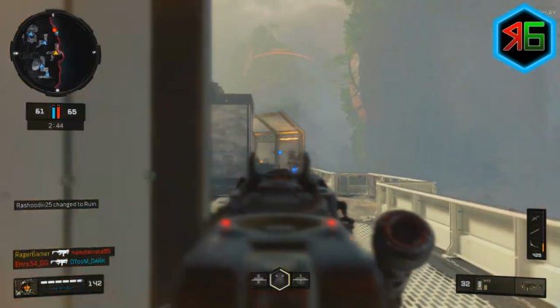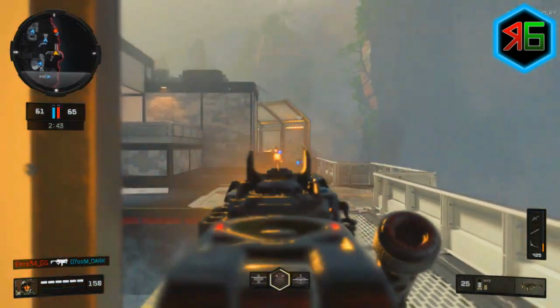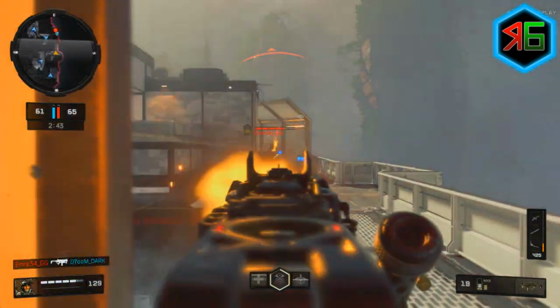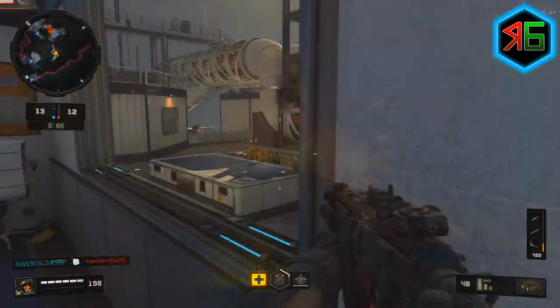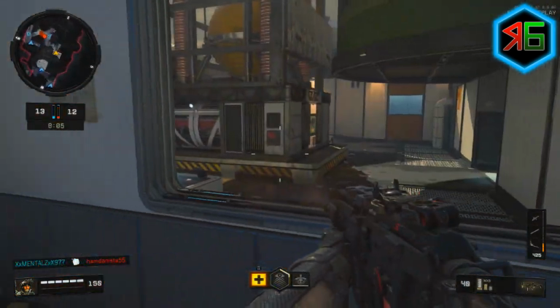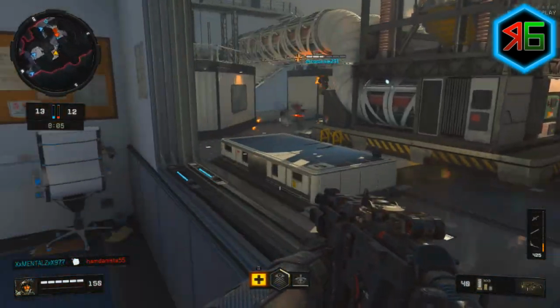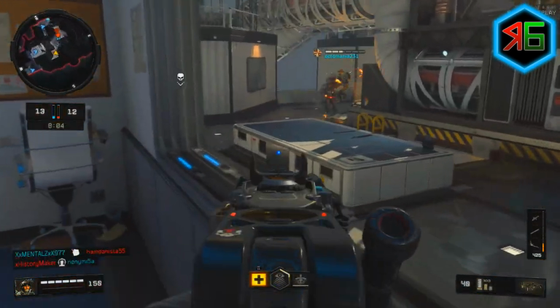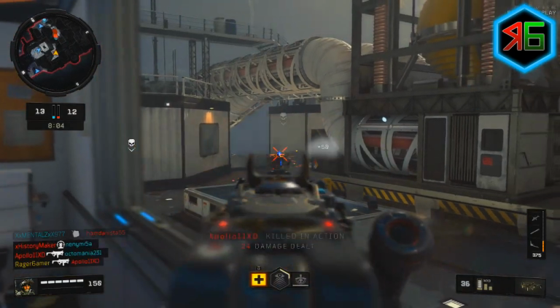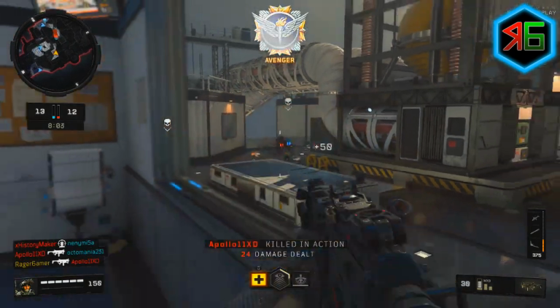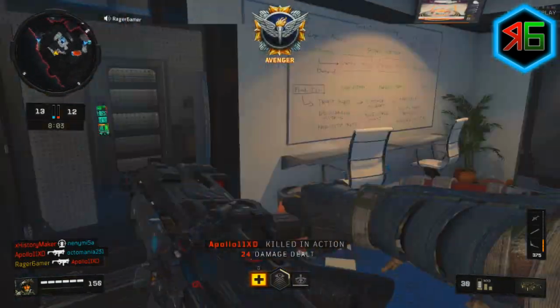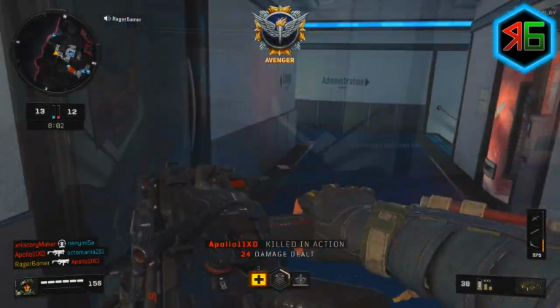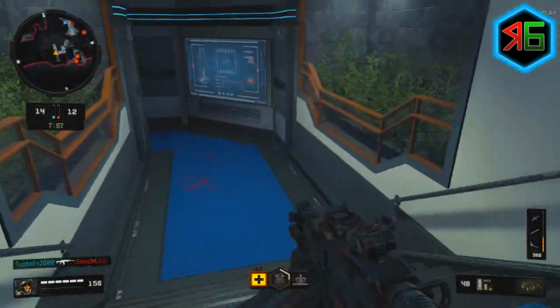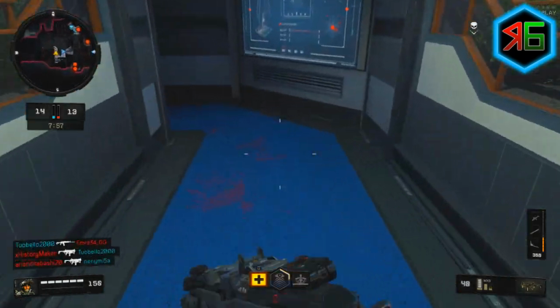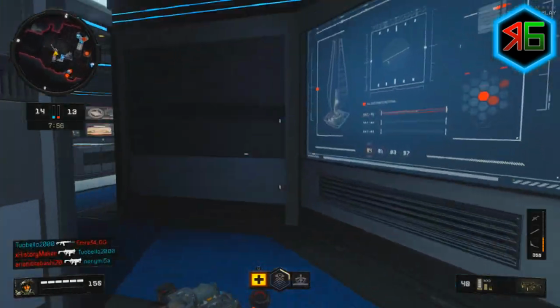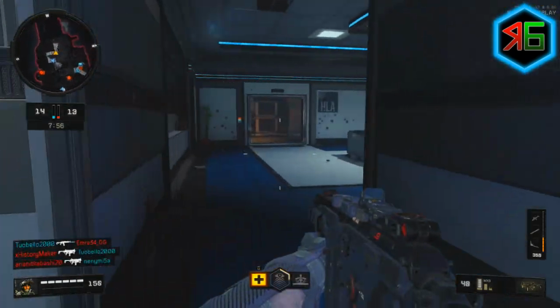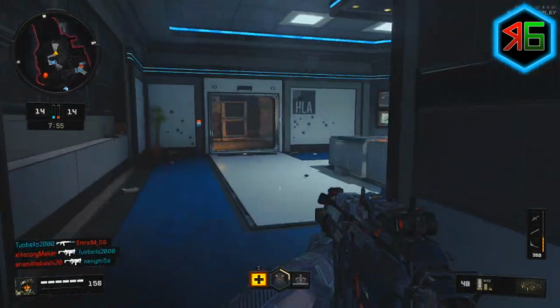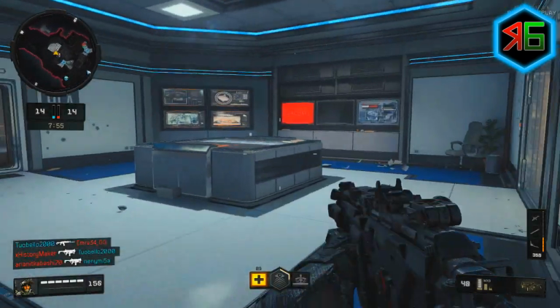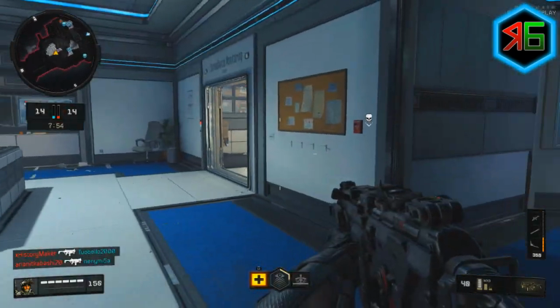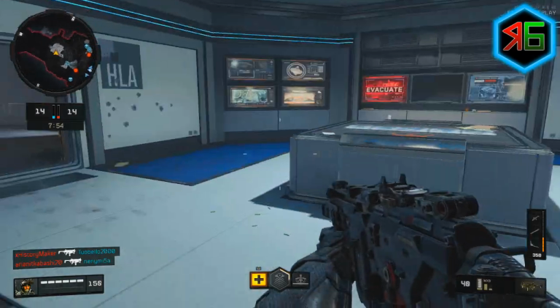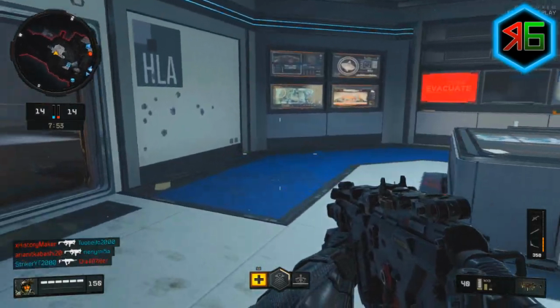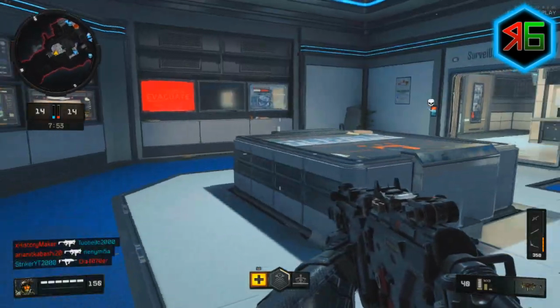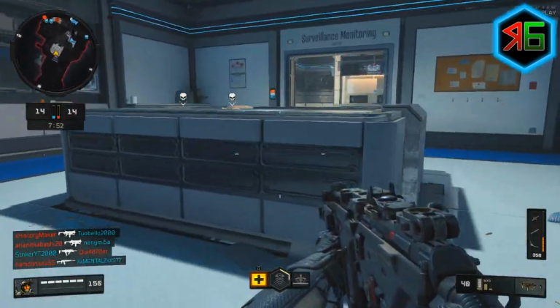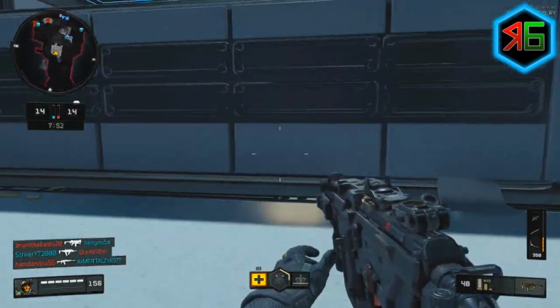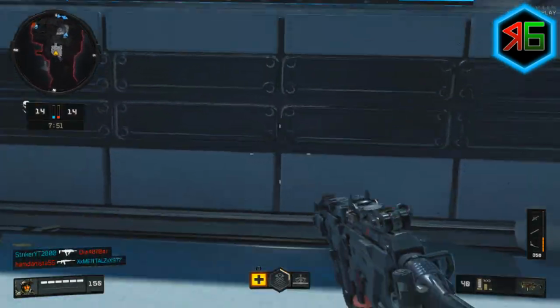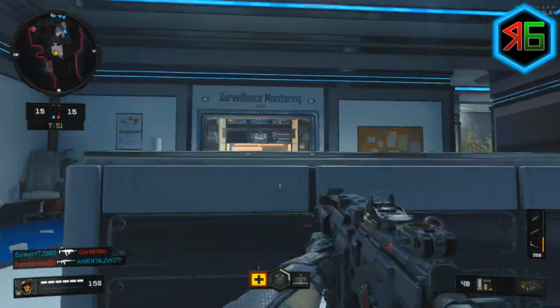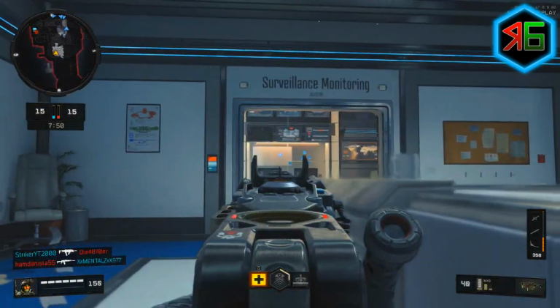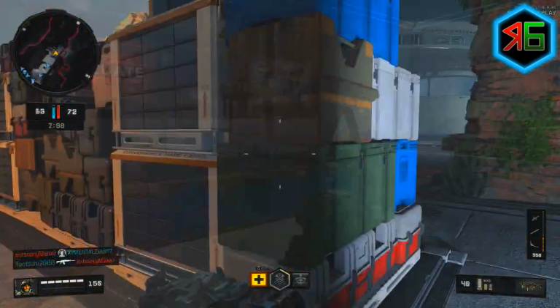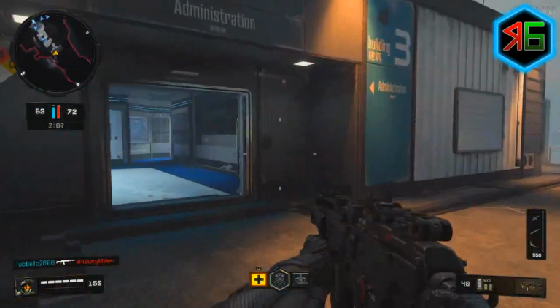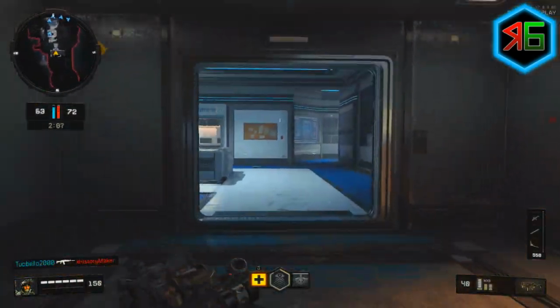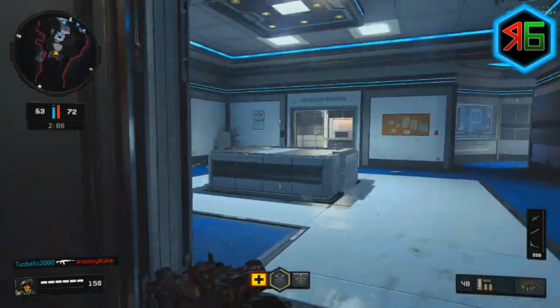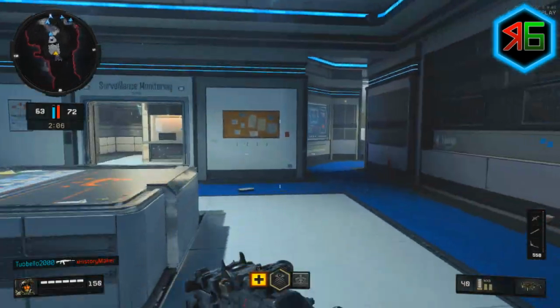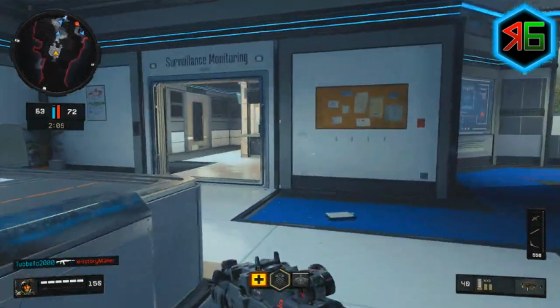If you don't jump out the window and you stay in that little area, you can run down the stairs — this brings you into the room just in front of spawn. In here, that table is good for cover if someone comes through, and if you run through that room it brings you into the main area of the map.